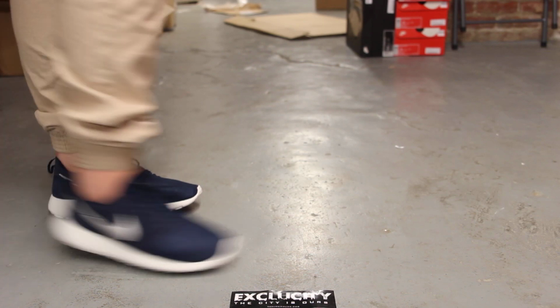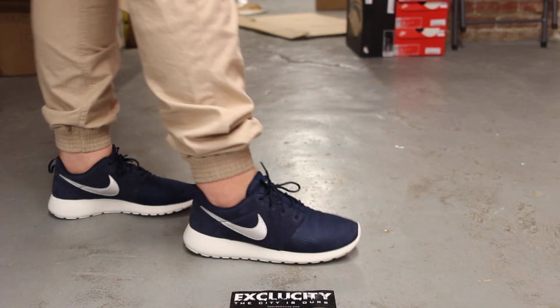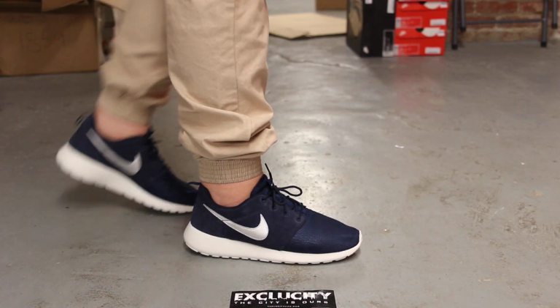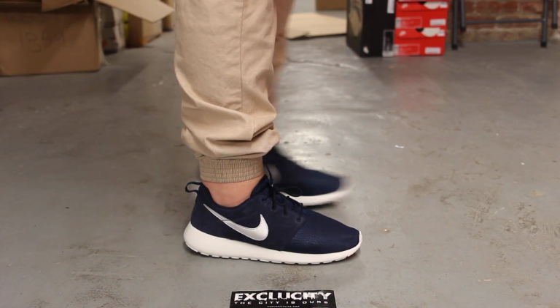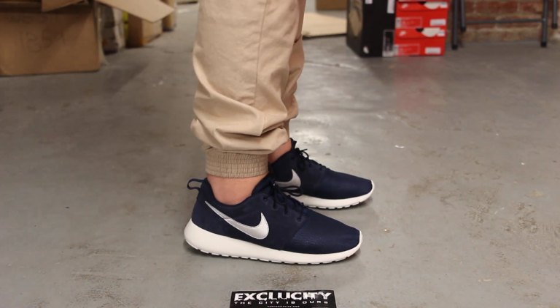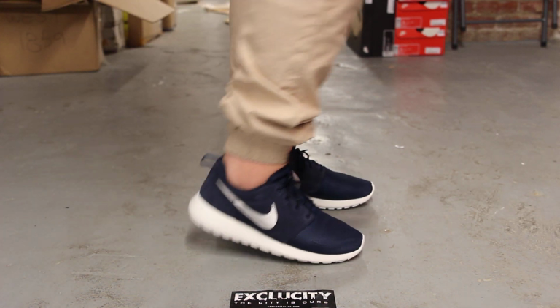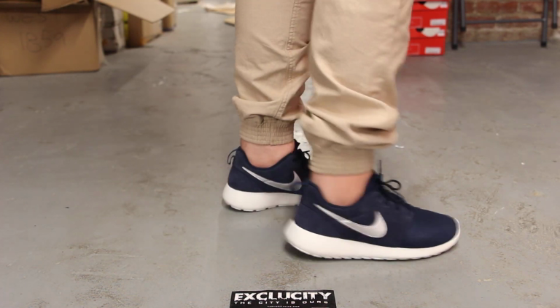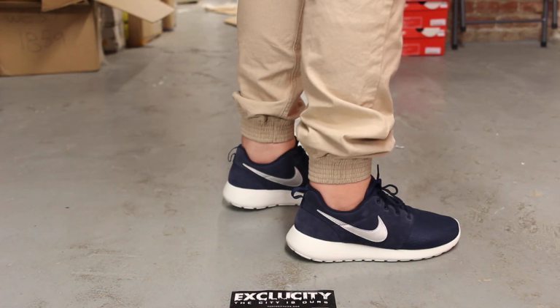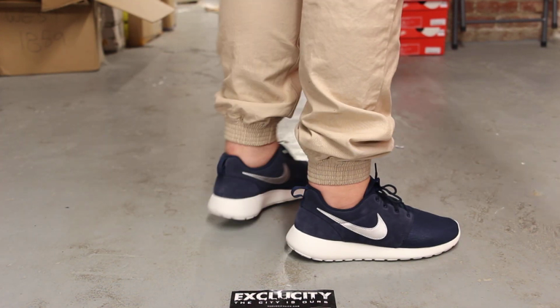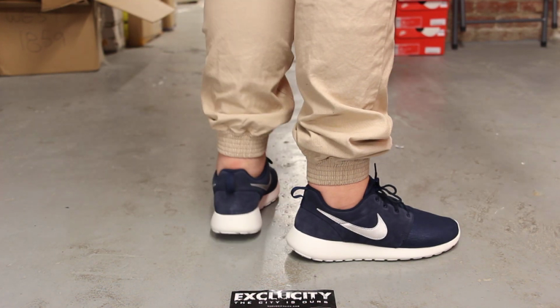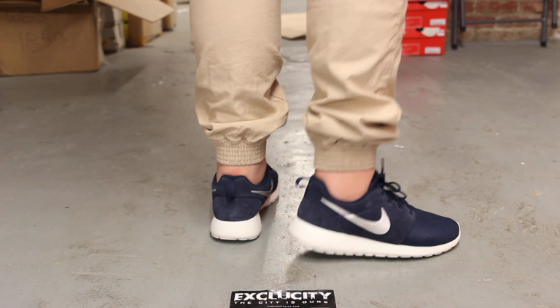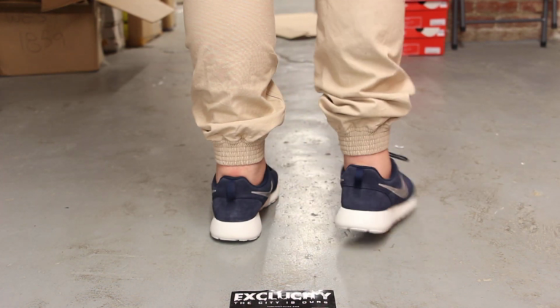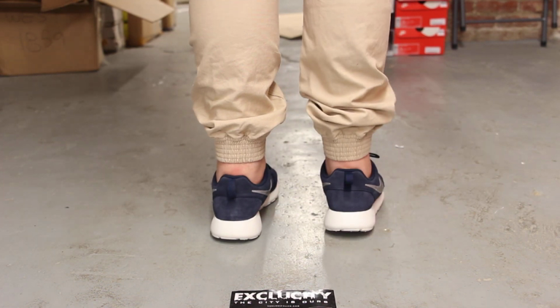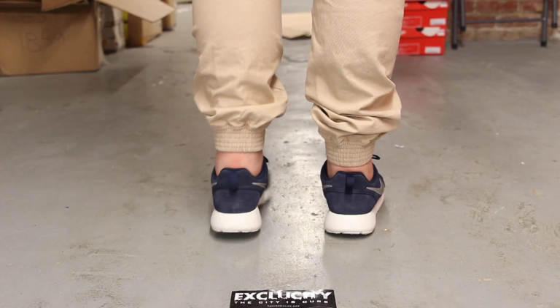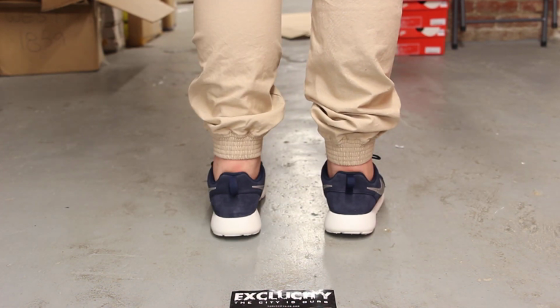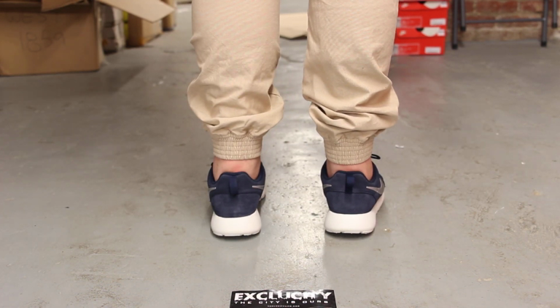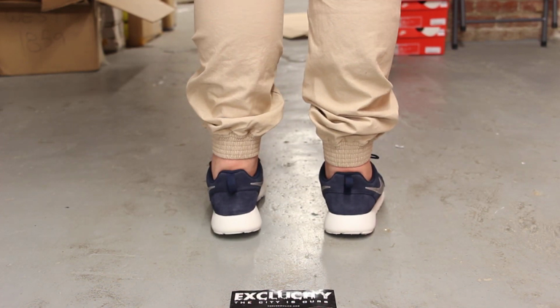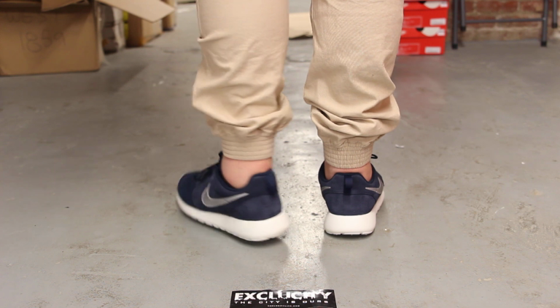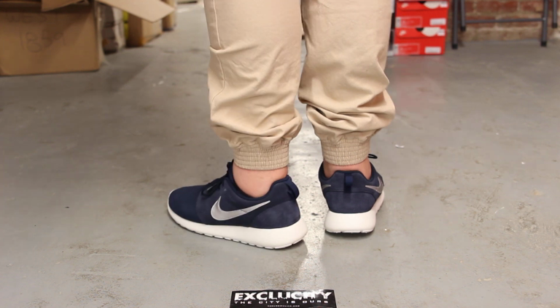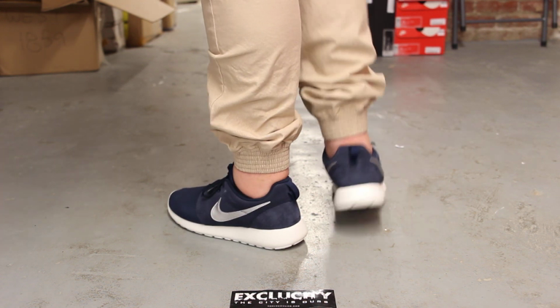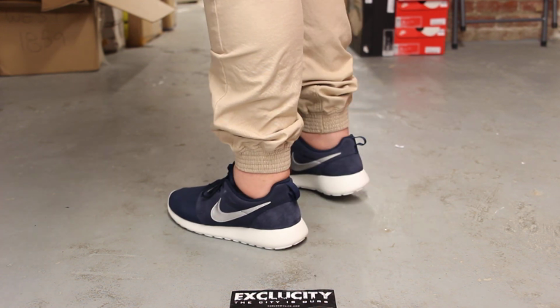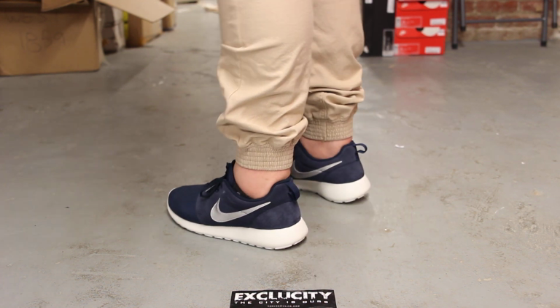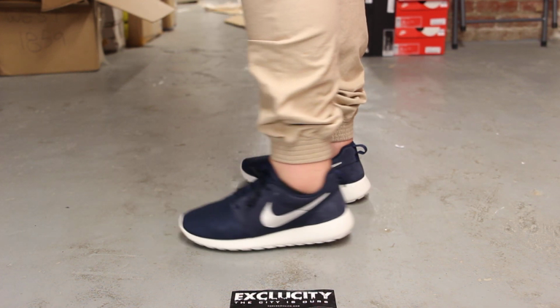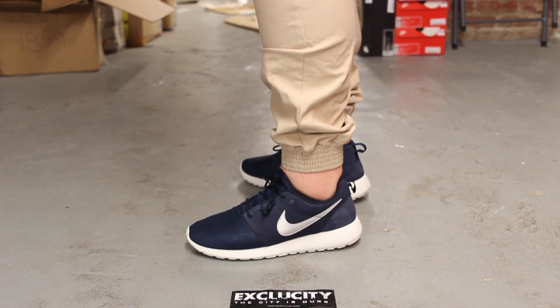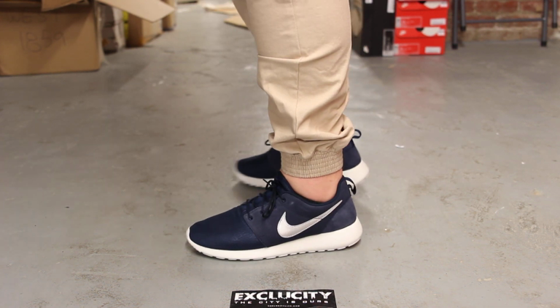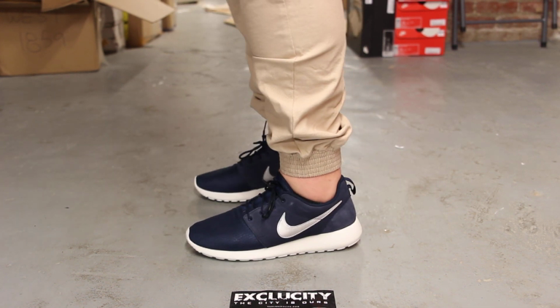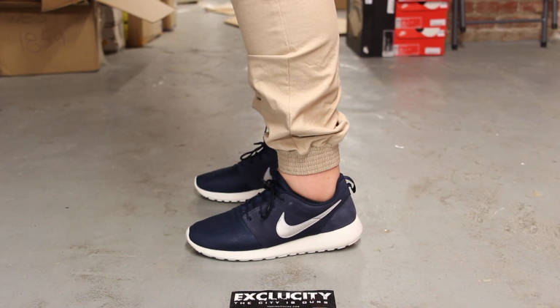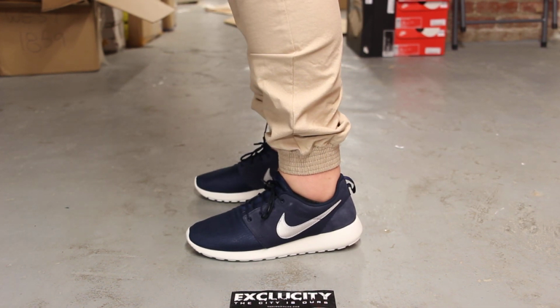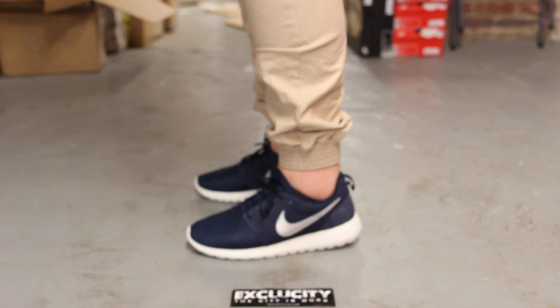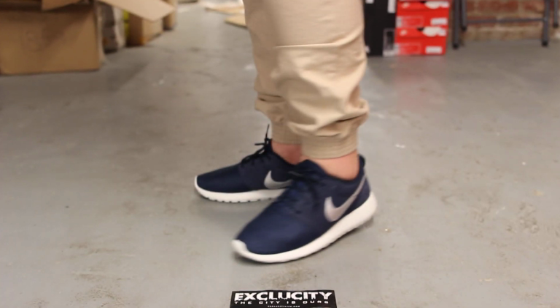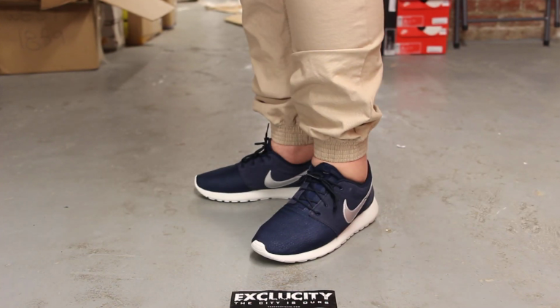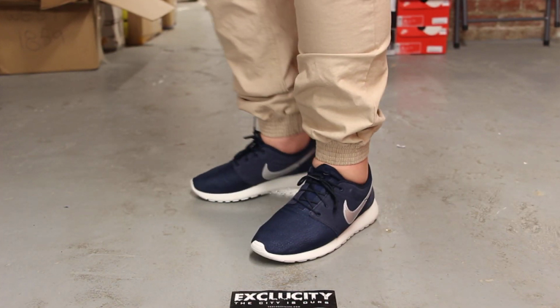Alright guys, this is what the Roshi Run Suede in Obsidian looks like on feet. Just to let you guys know, we are filming in HD, so switch your settings to 1080p to get a better look at the shoe.